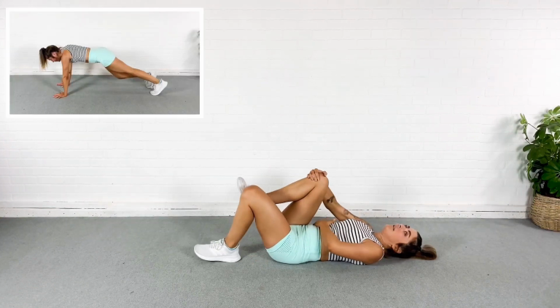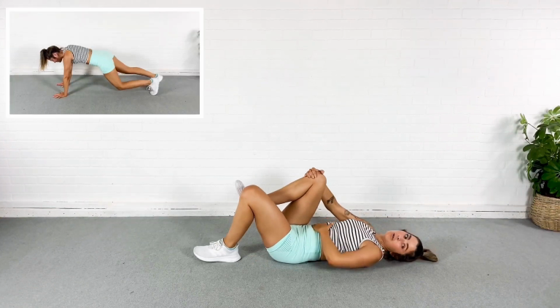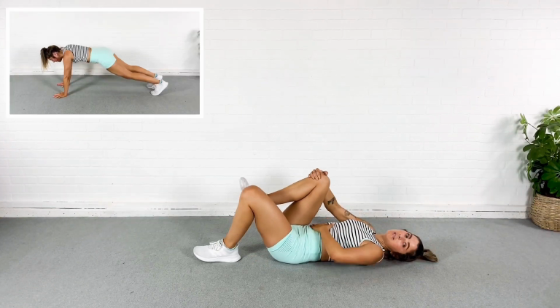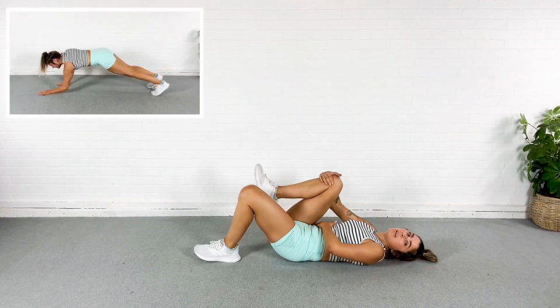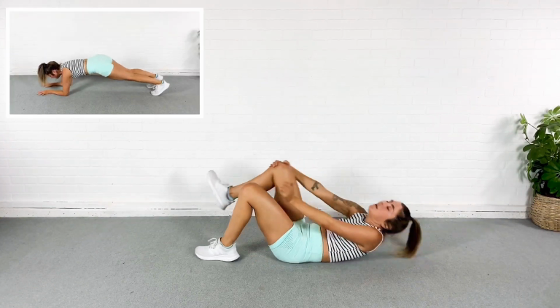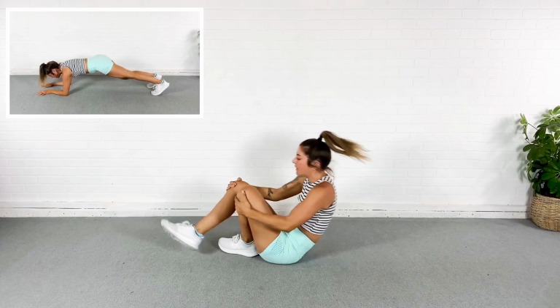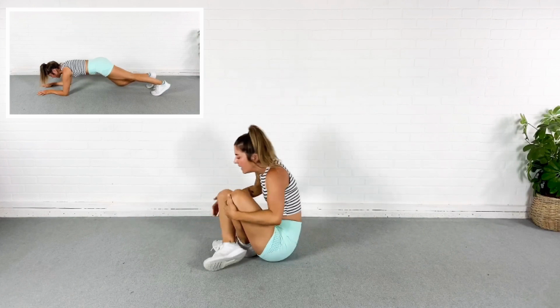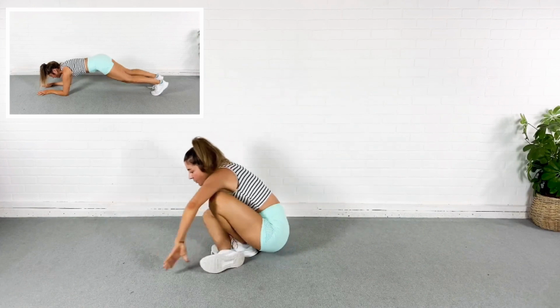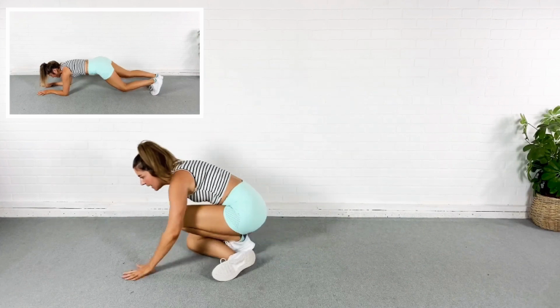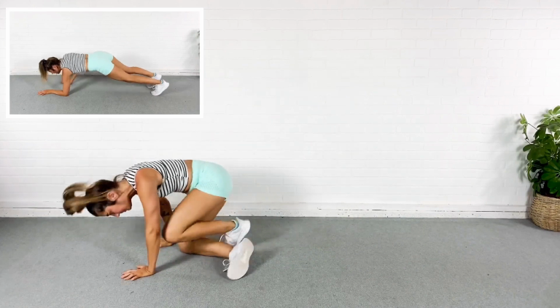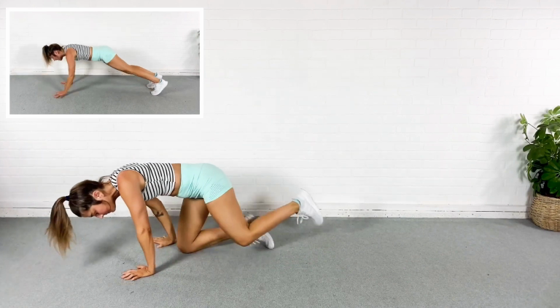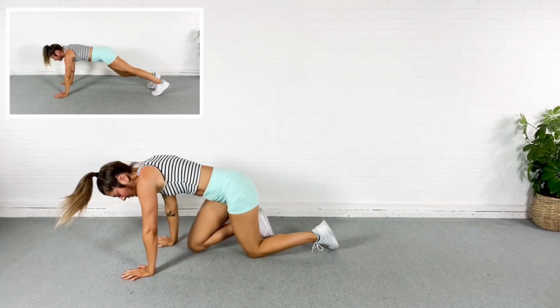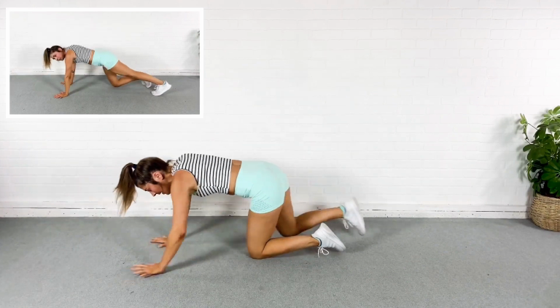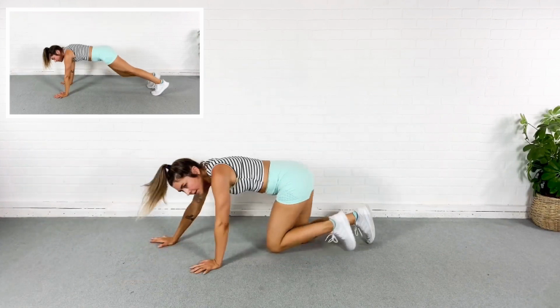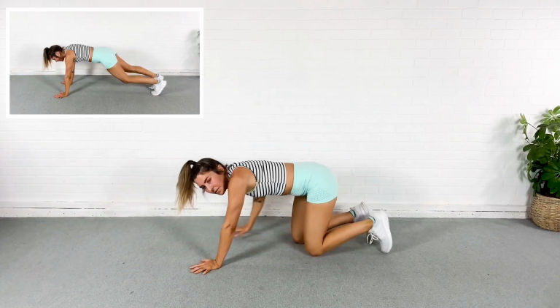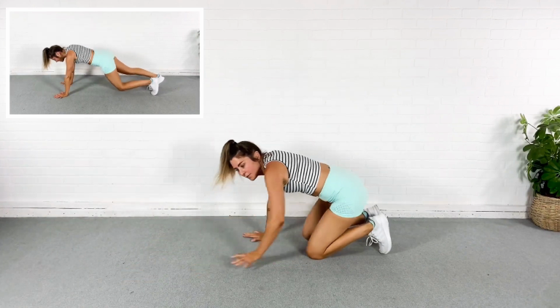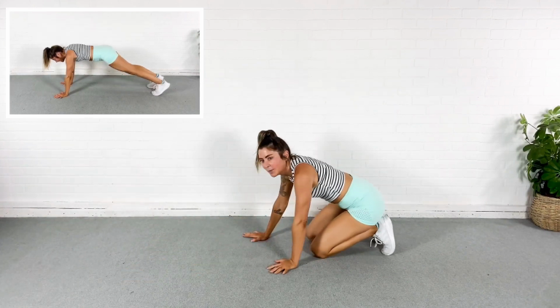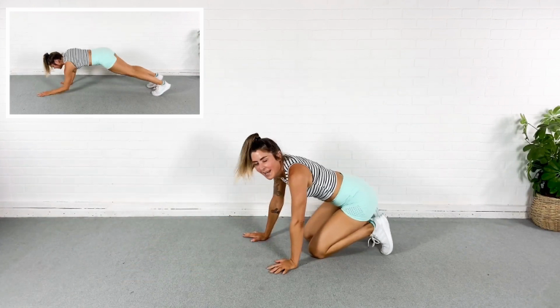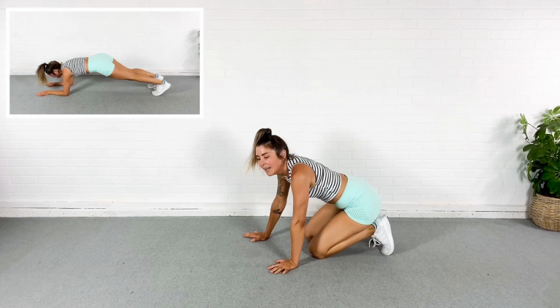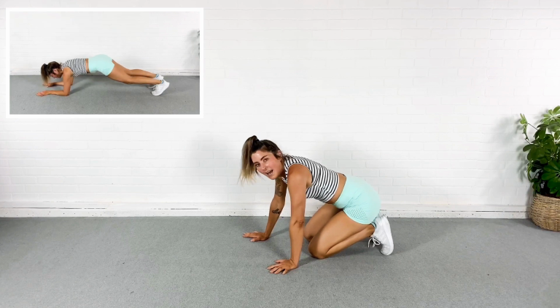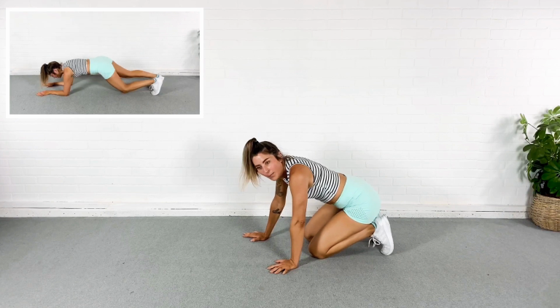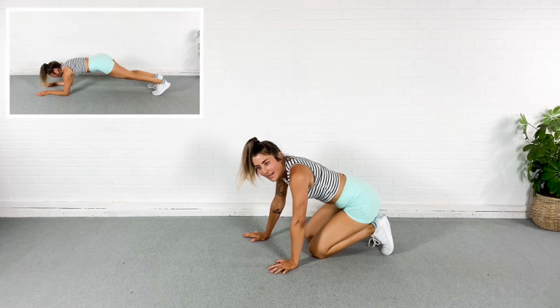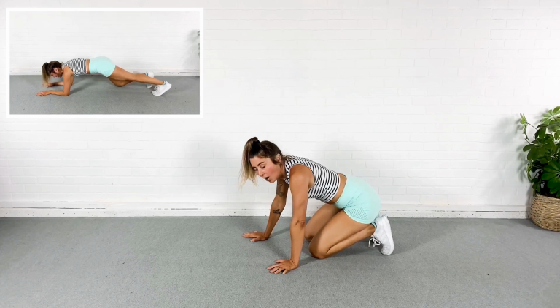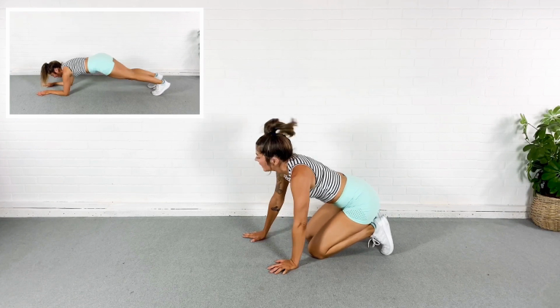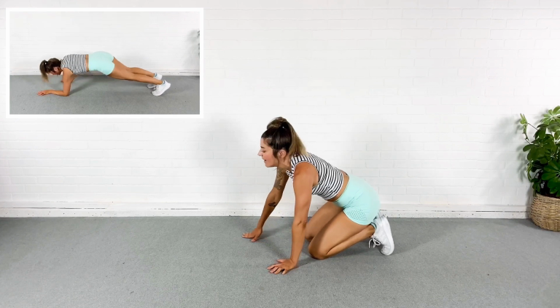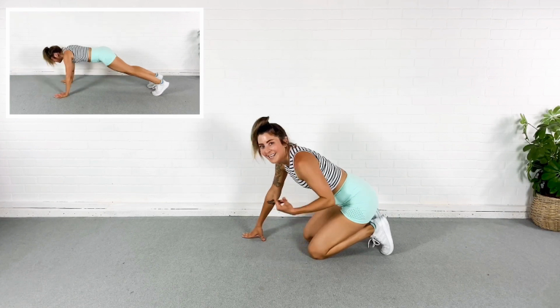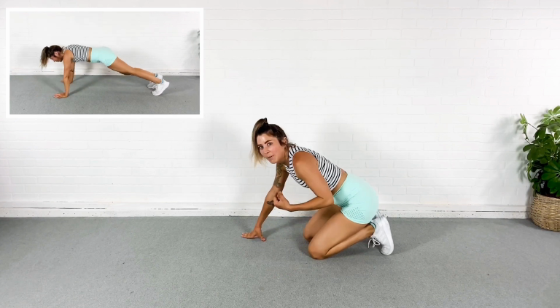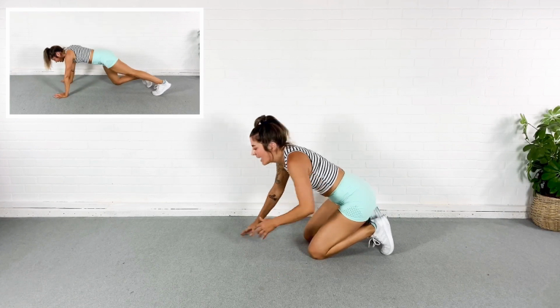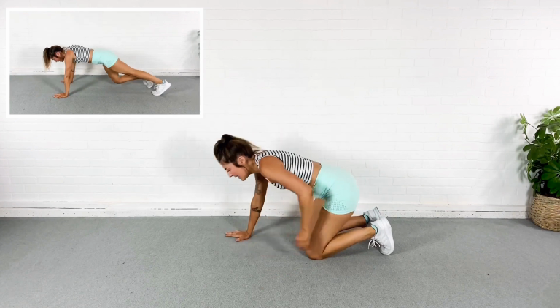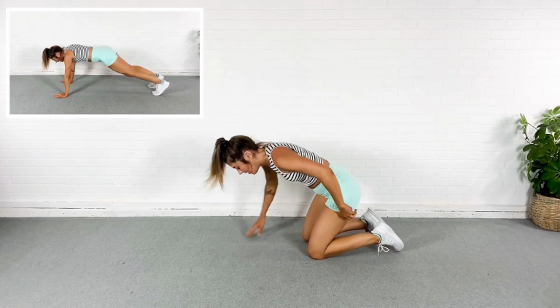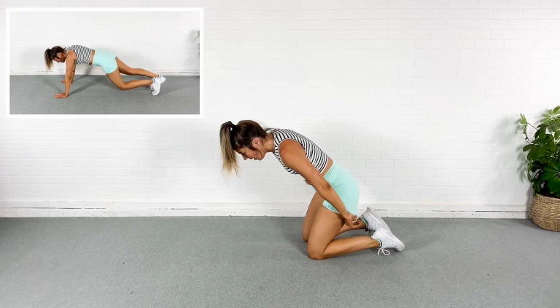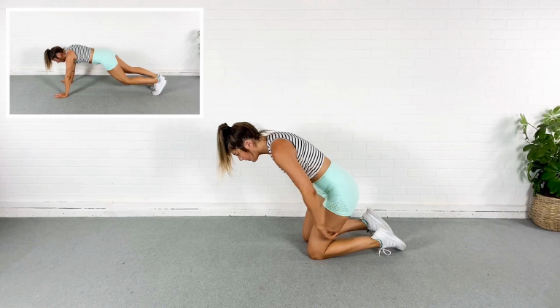A little extra rest. Breathe. We're going to come into a plank. I'm going to switch between an elbow plank and a tall plank, and each time I'm going to tap my knees on the ground.